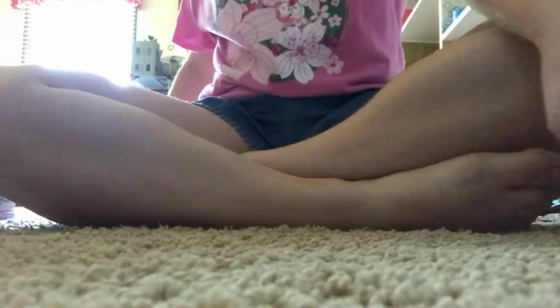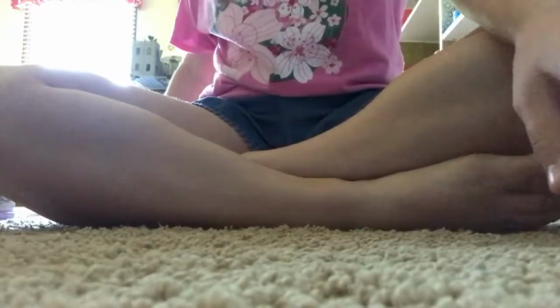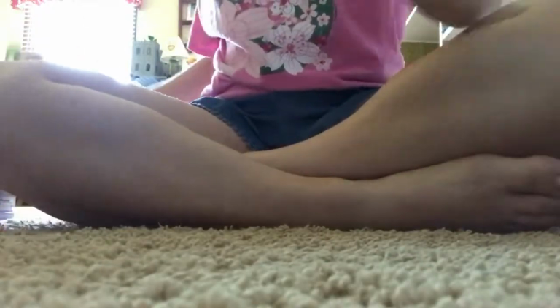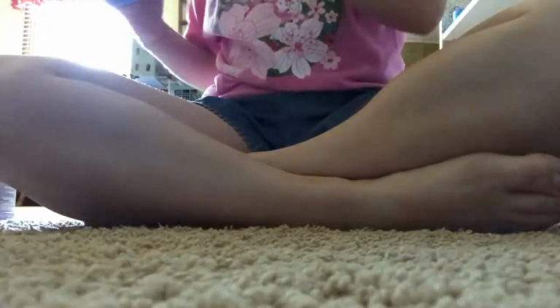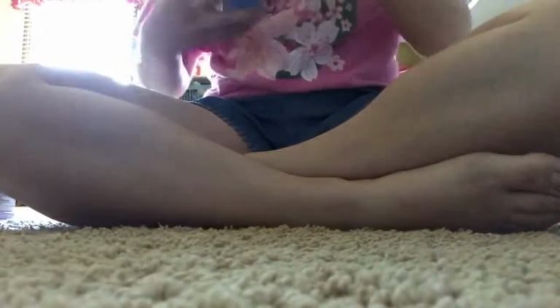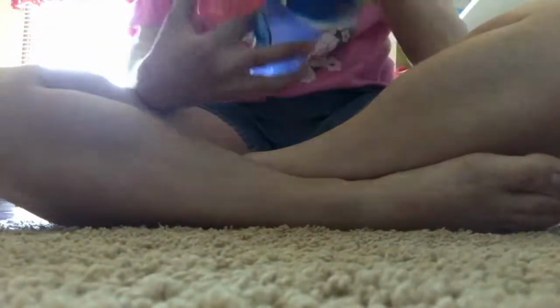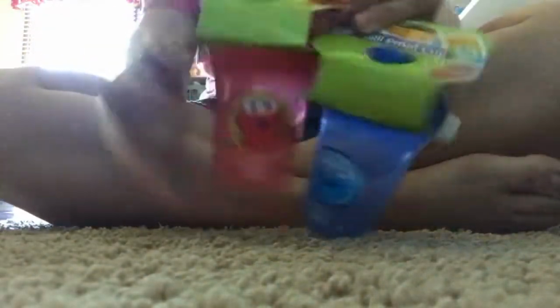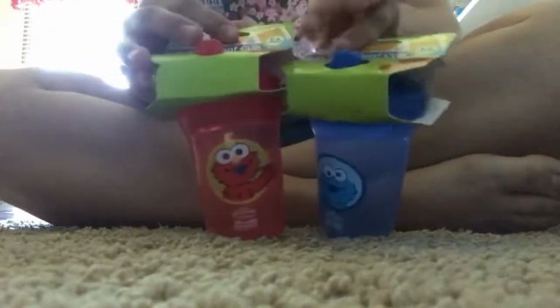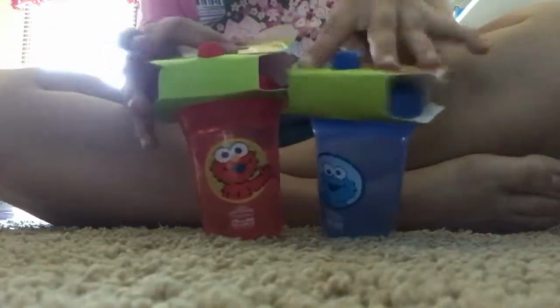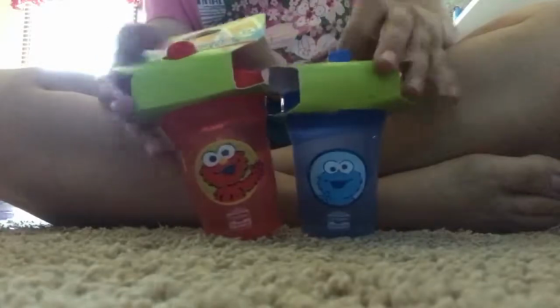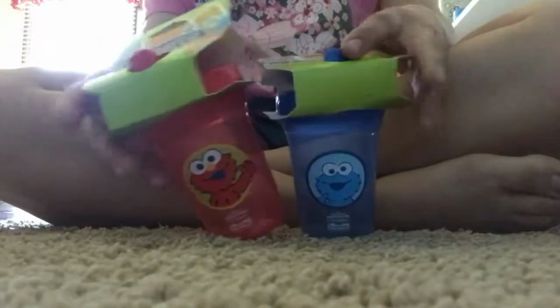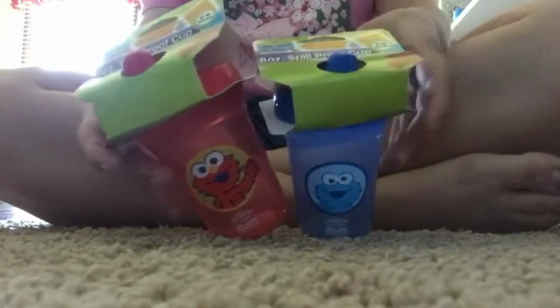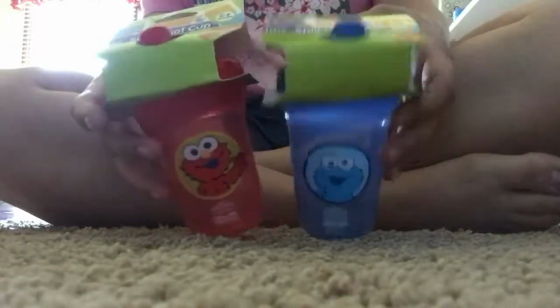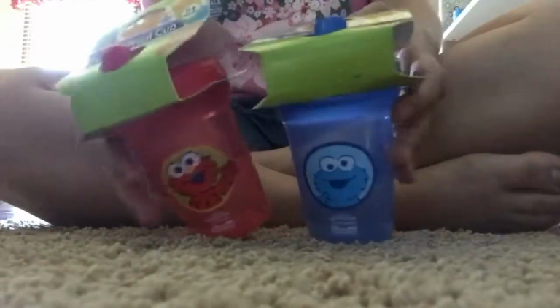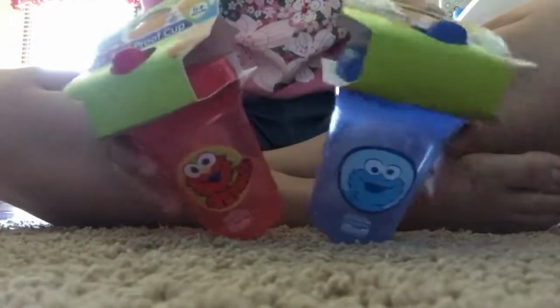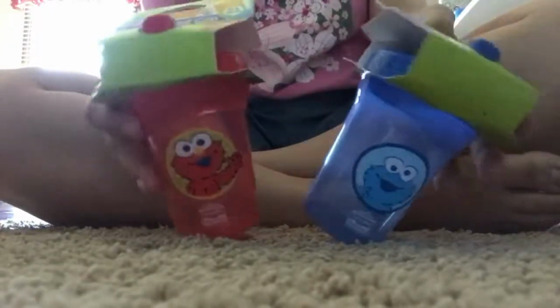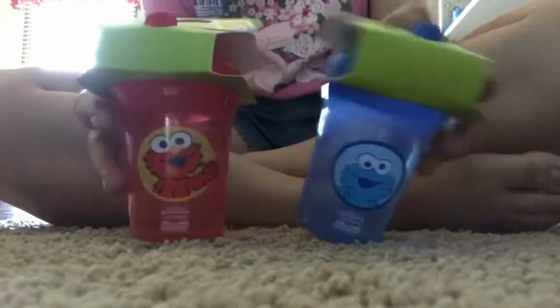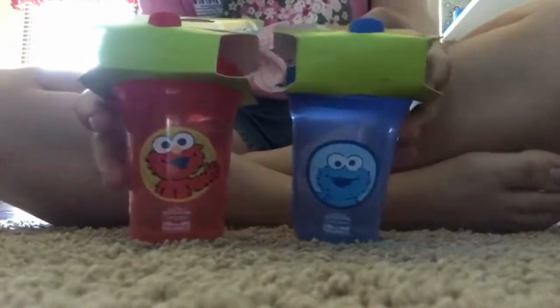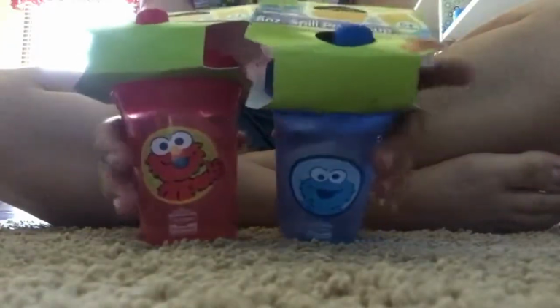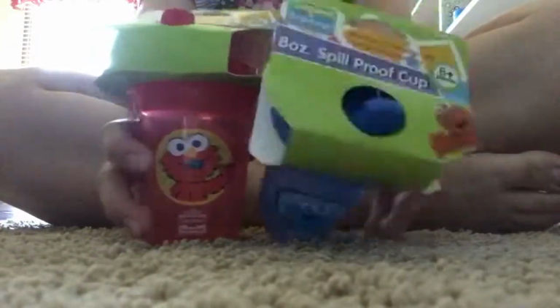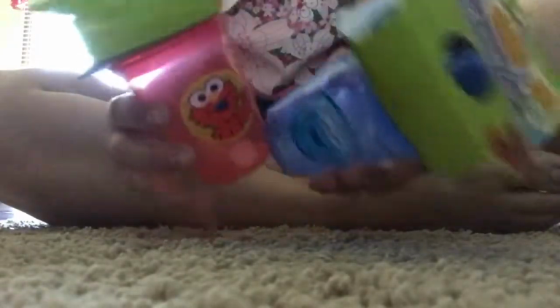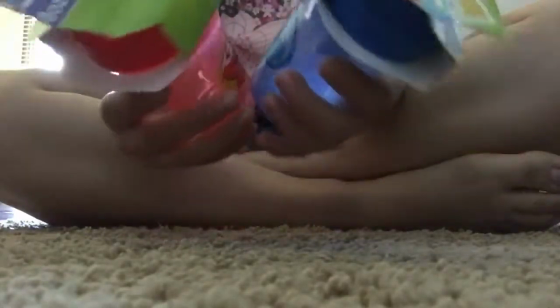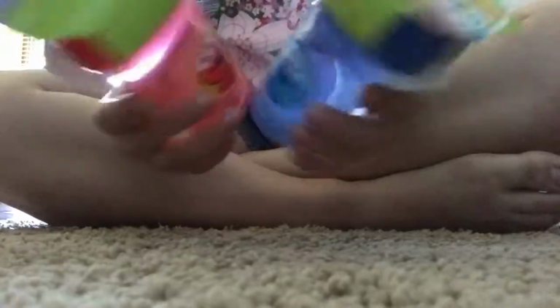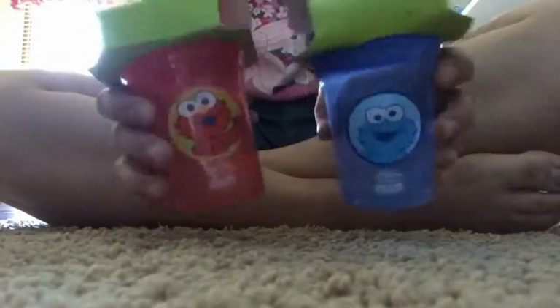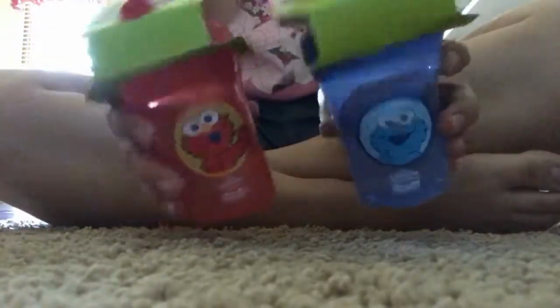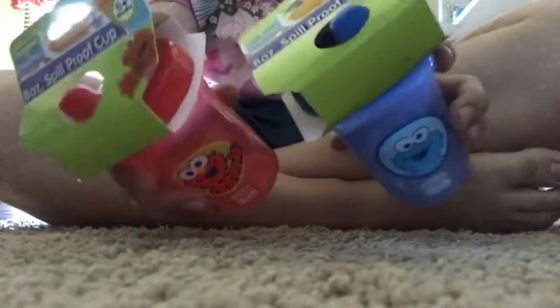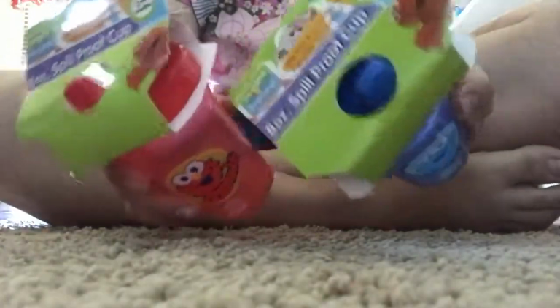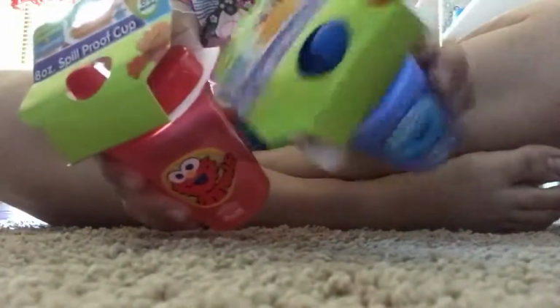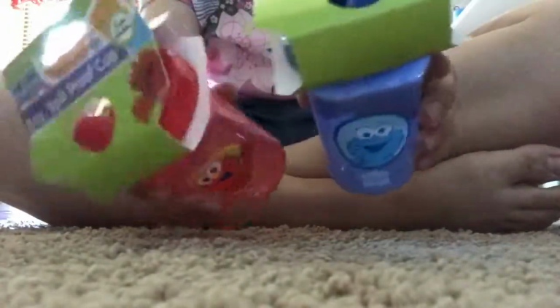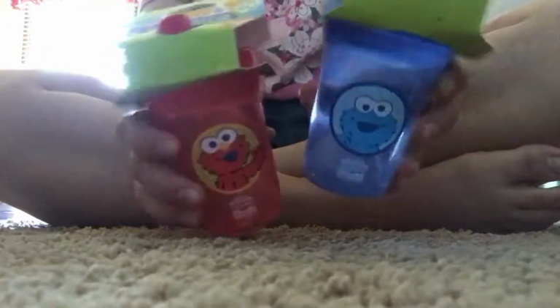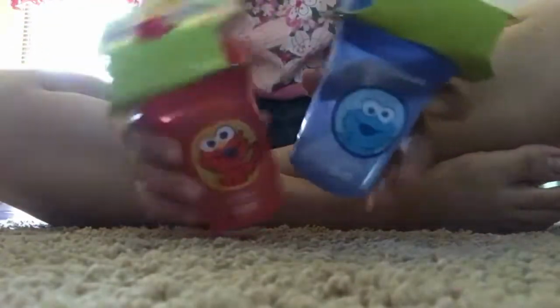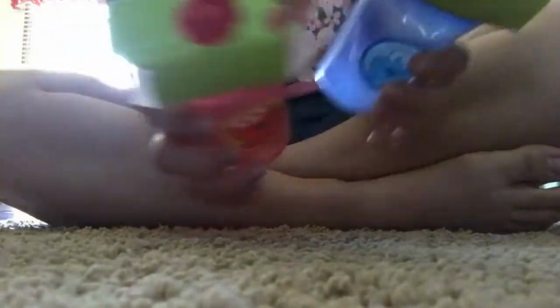And then I also found these little sippy cups and these are super cute — Elmo and Cookie Monster. And I thought these would be a super fun, you know, different change than just a baby bottle.